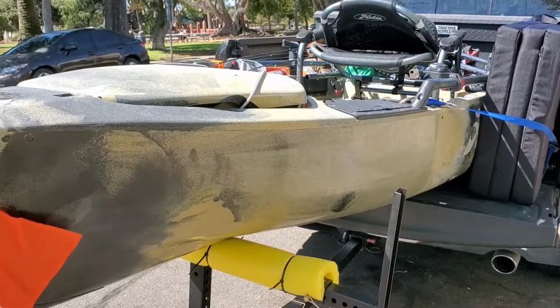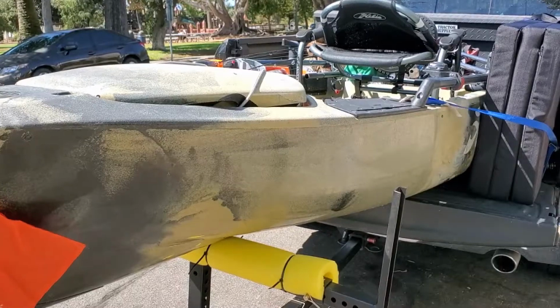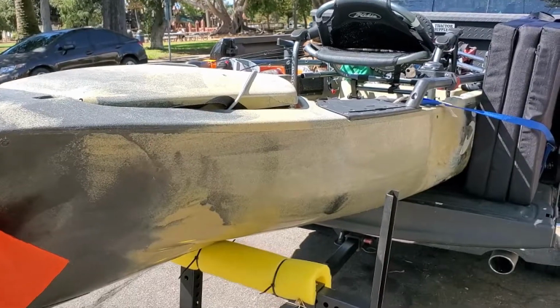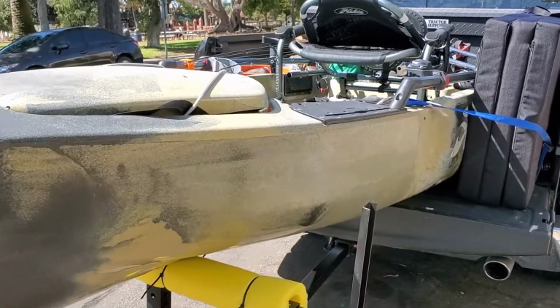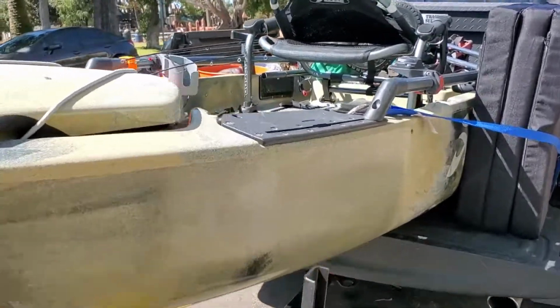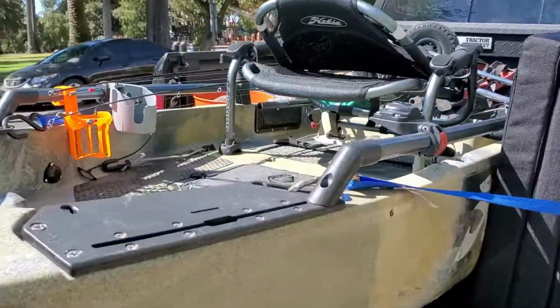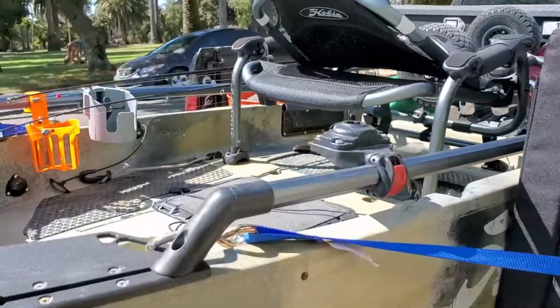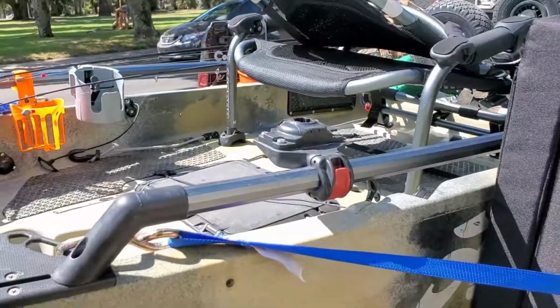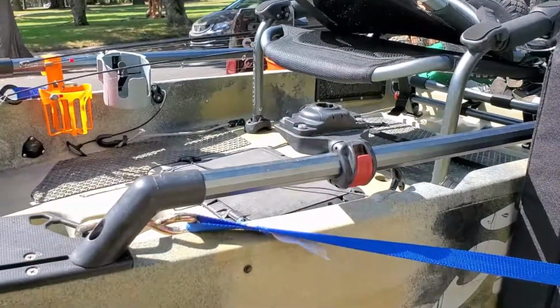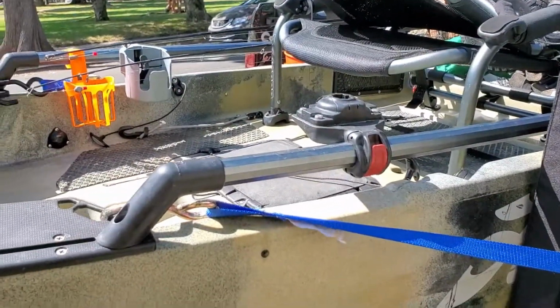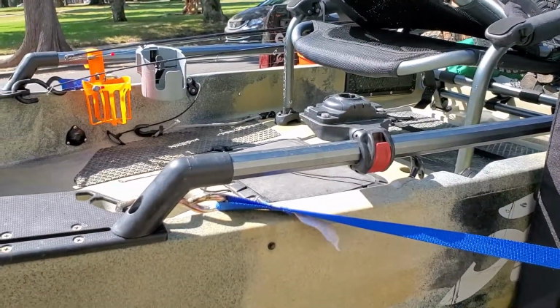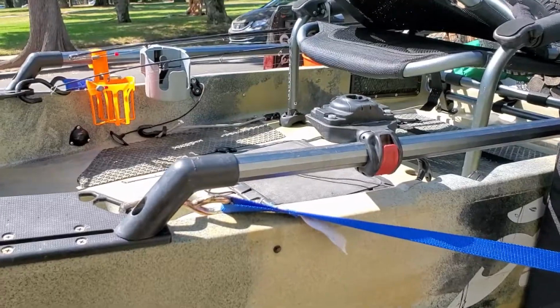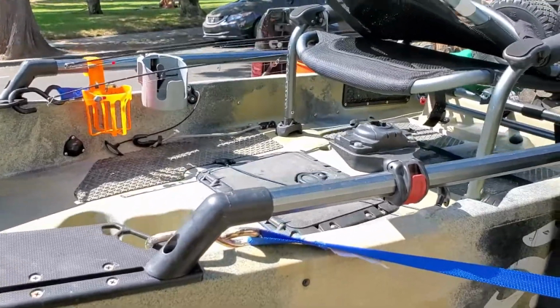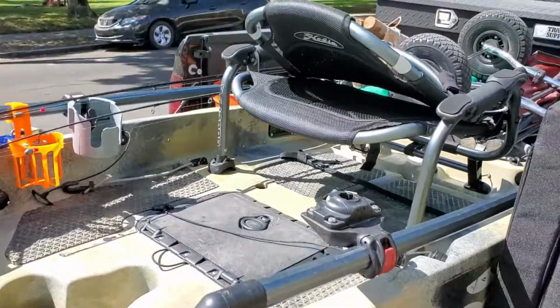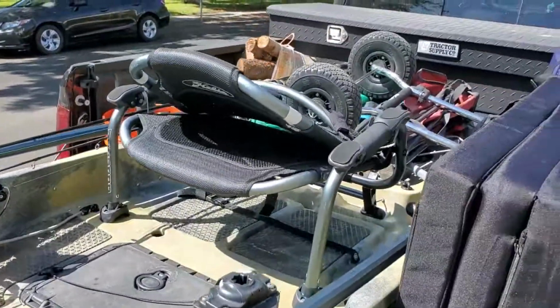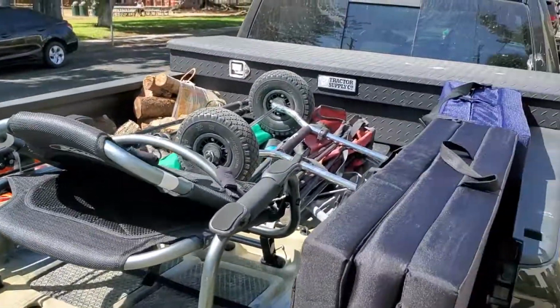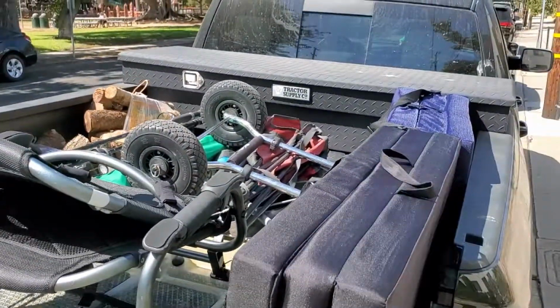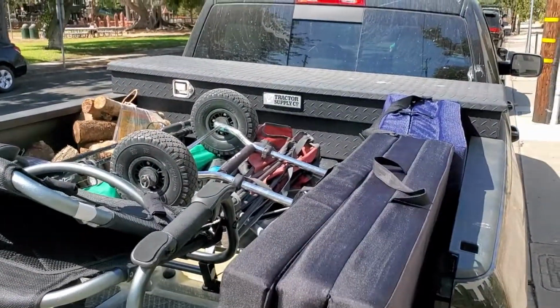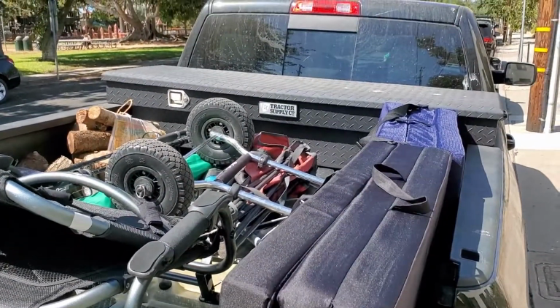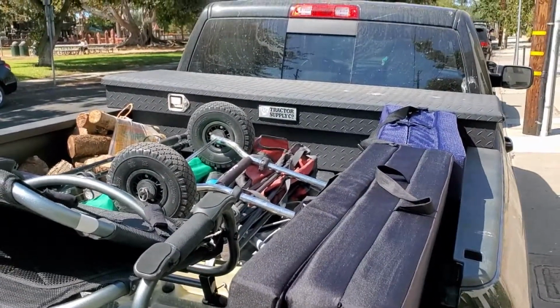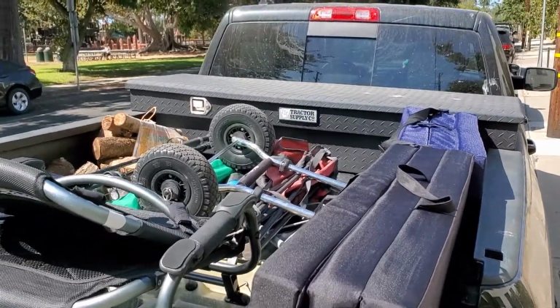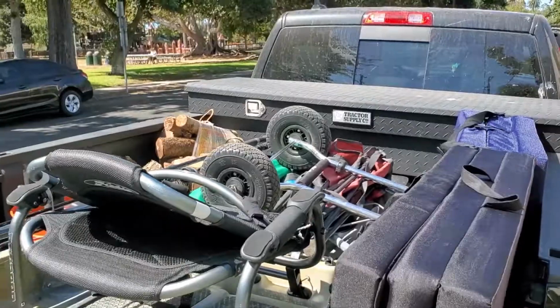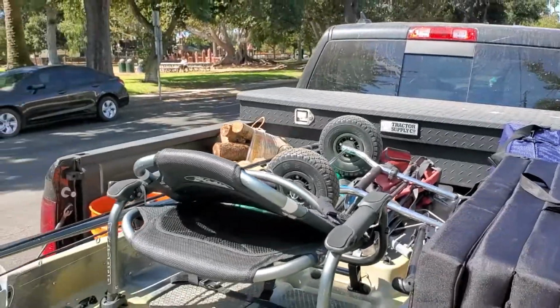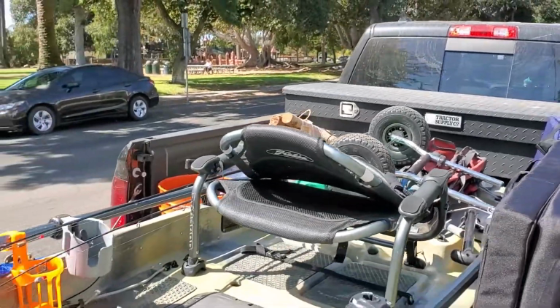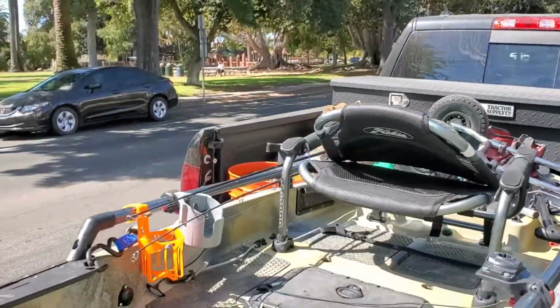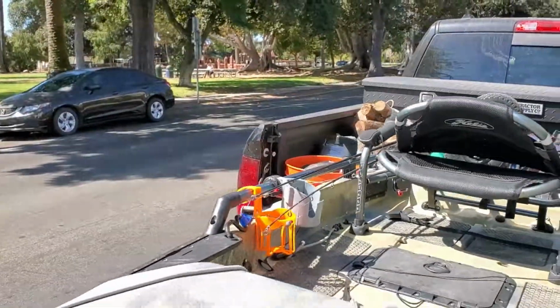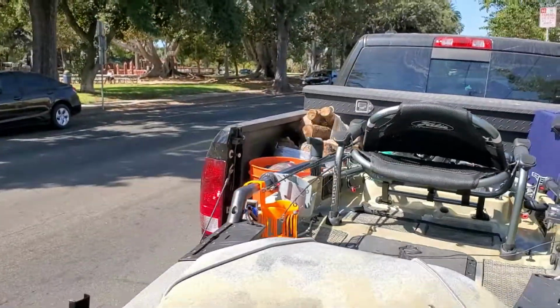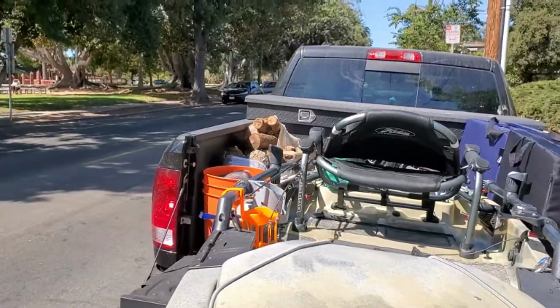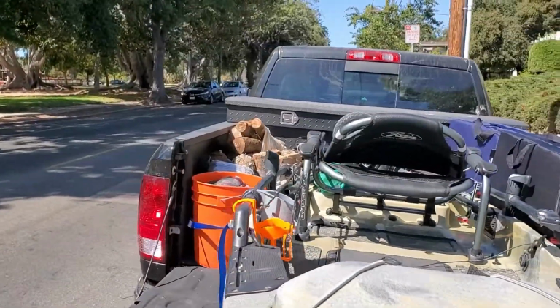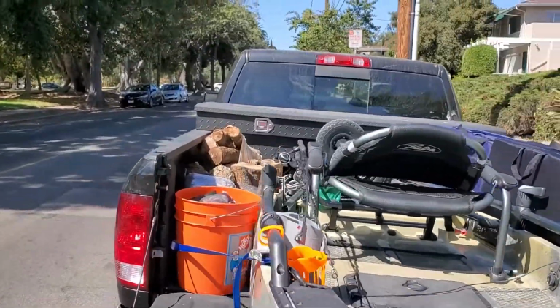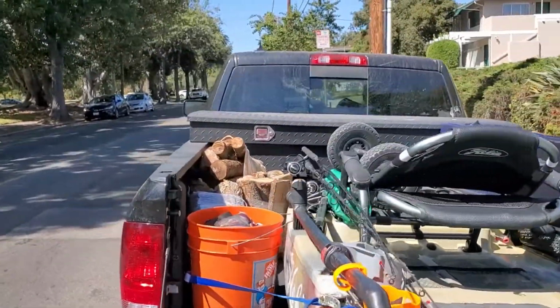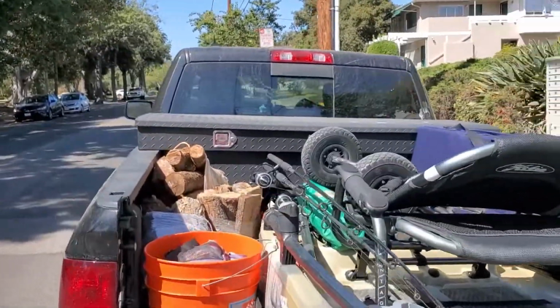The kayak will sit on there and it's easy to load up. I've secured it with a couple of additional straps so that it doesn't slide around, and it is one of the most secure ways I've found to carry your kayak around.